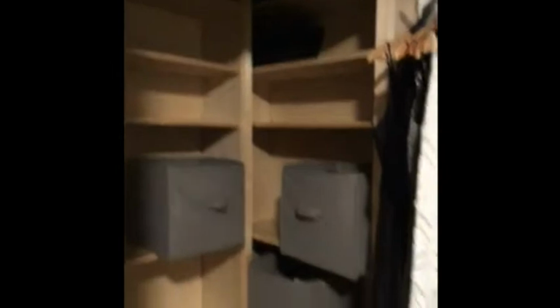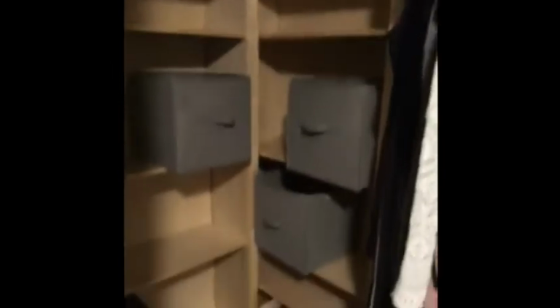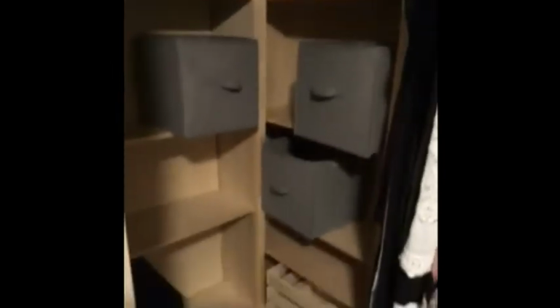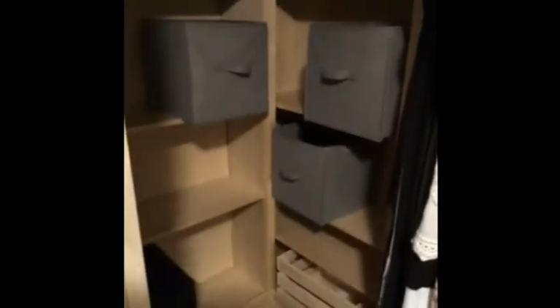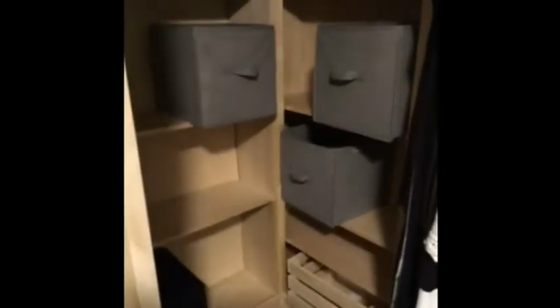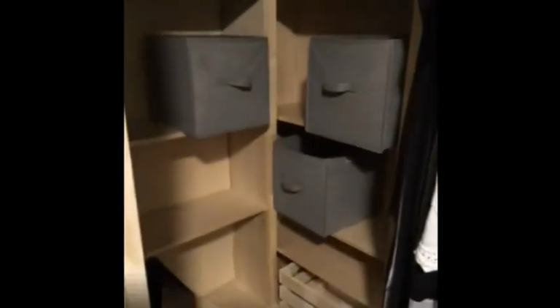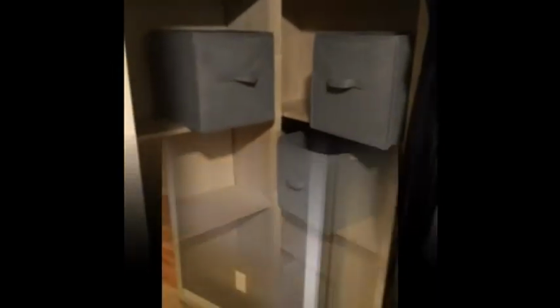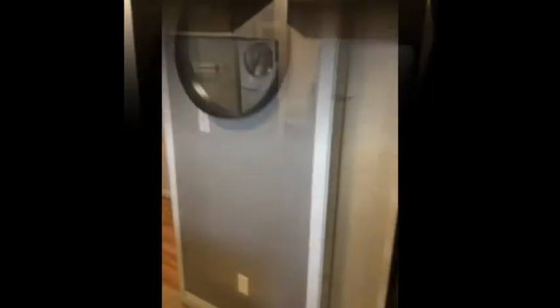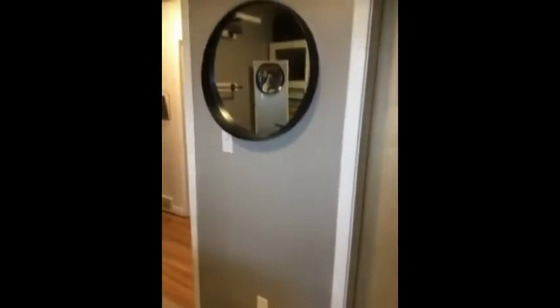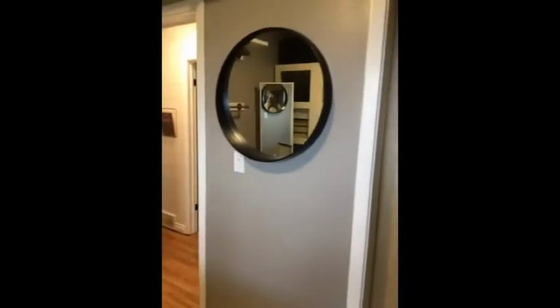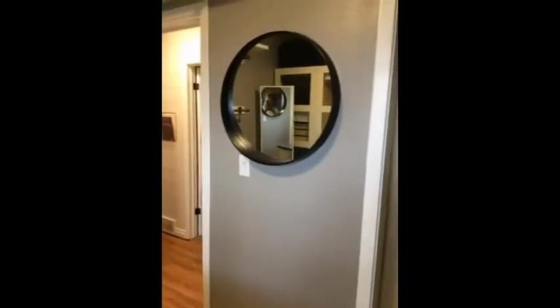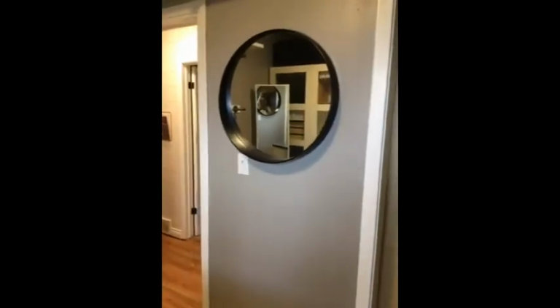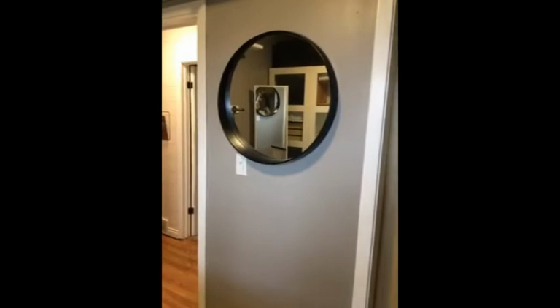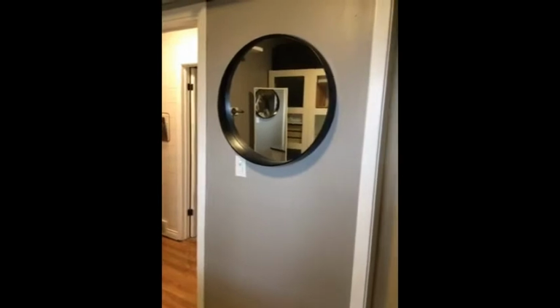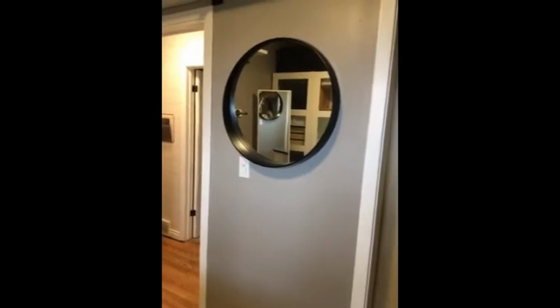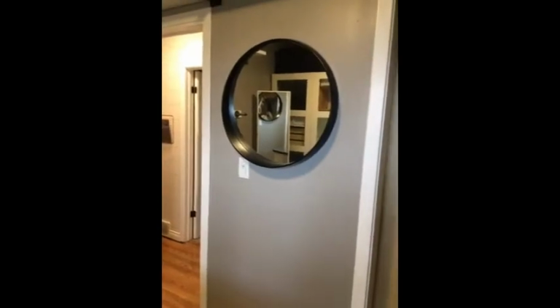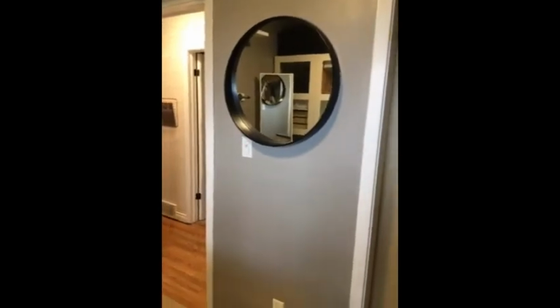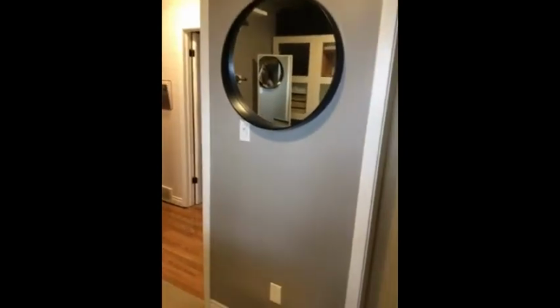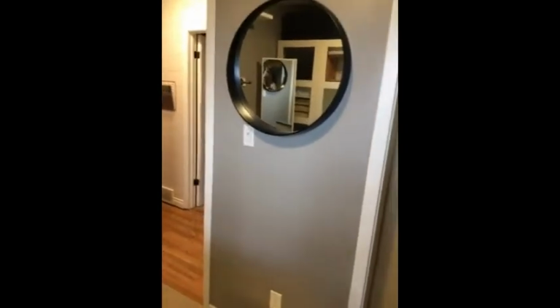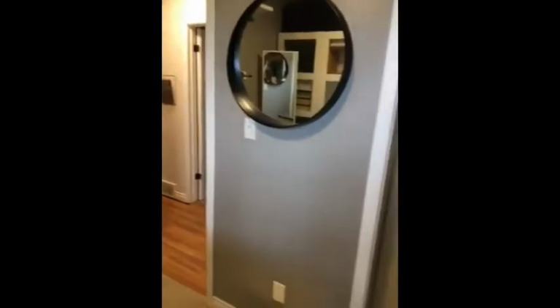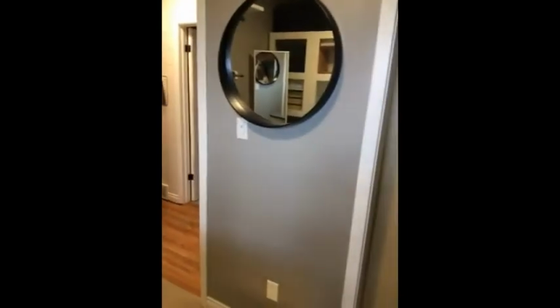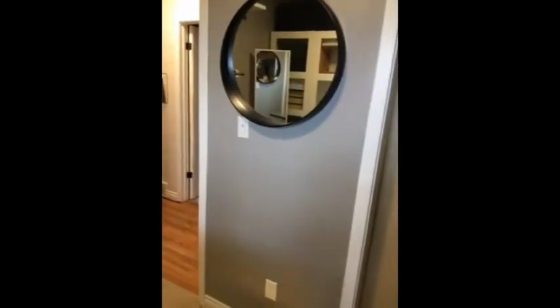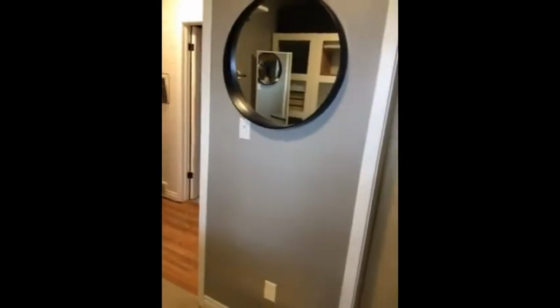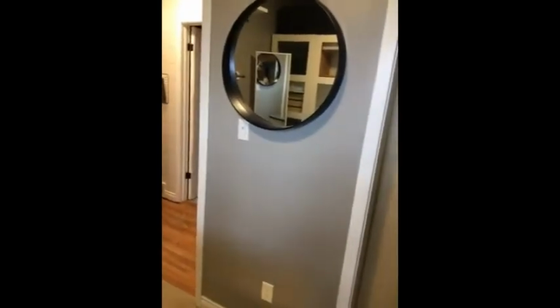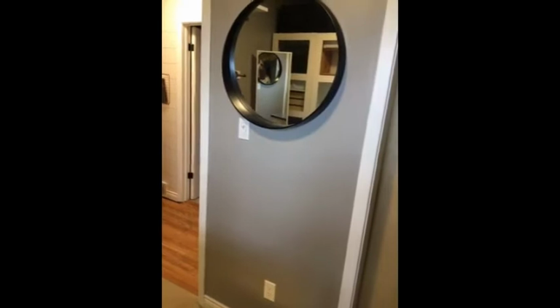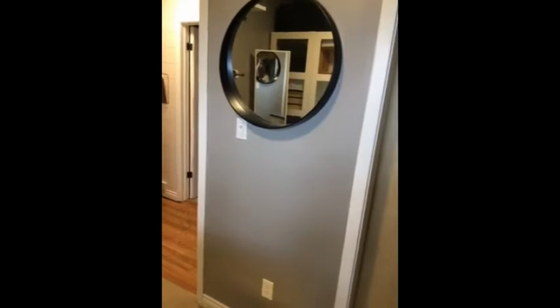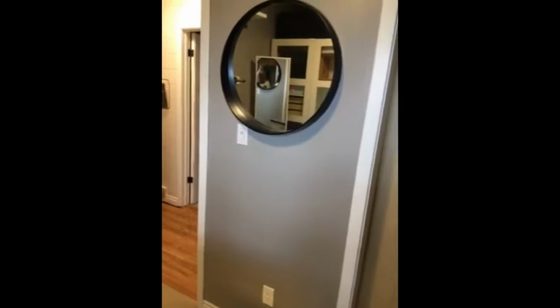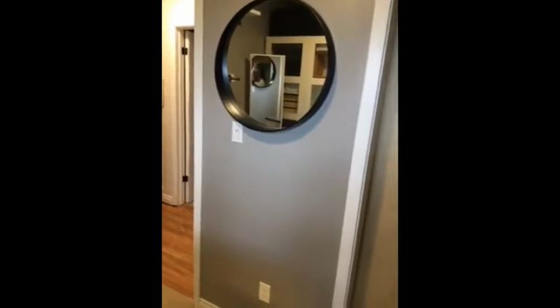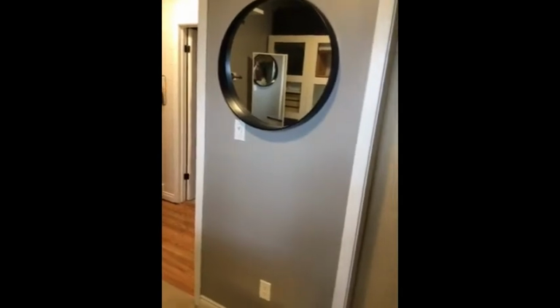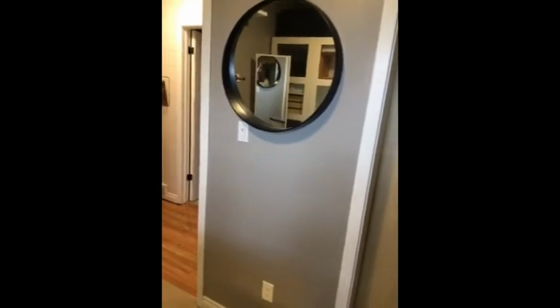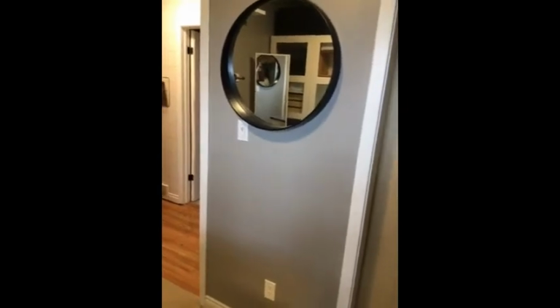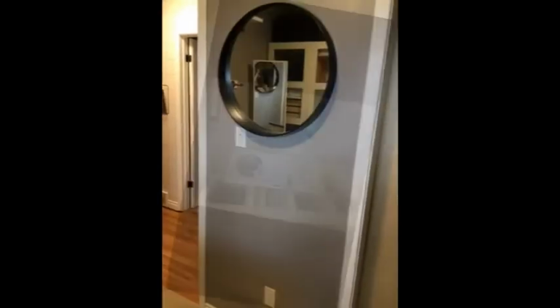I'll take a picture of it once I have all the shoes inside so you can see how versatile this really is. Moving along here, I just bought this great mirror from Home Depot. Right underneath that mirror I have a shelf I've just built — I'm just letting it dry right now. You'll see that in the main video once everything is complete.